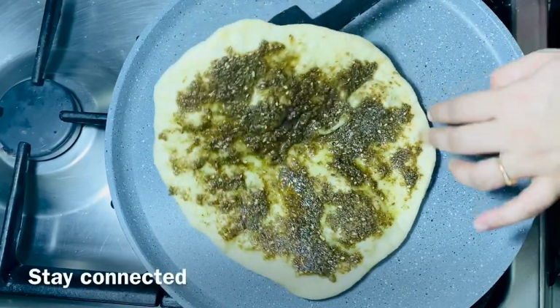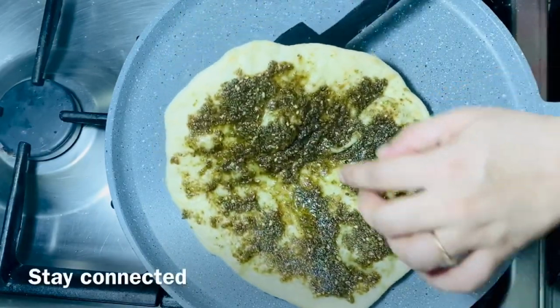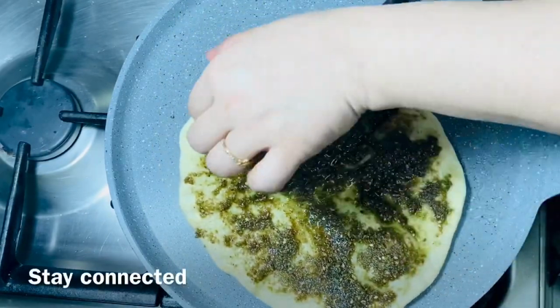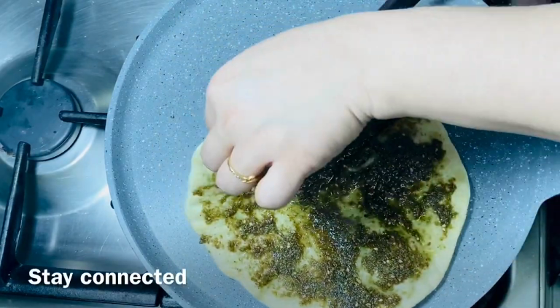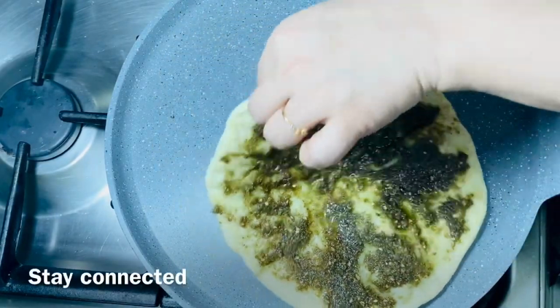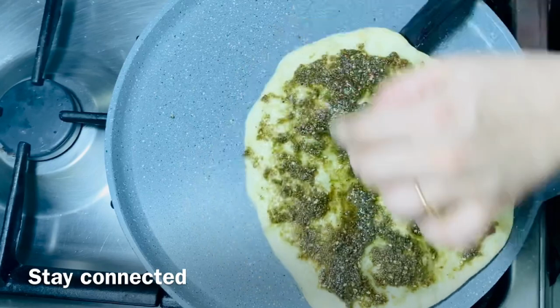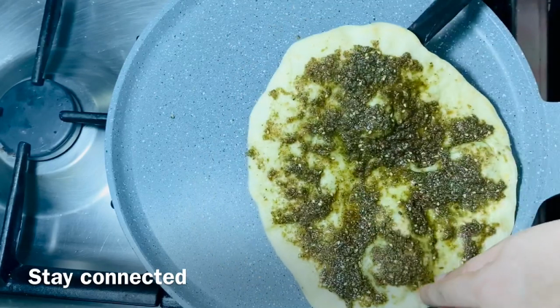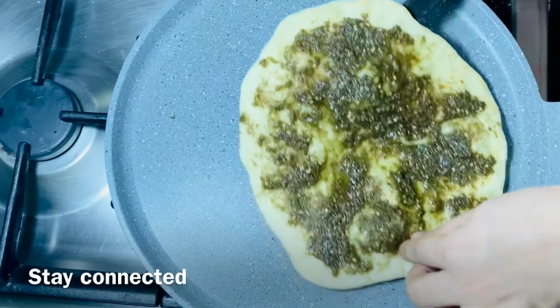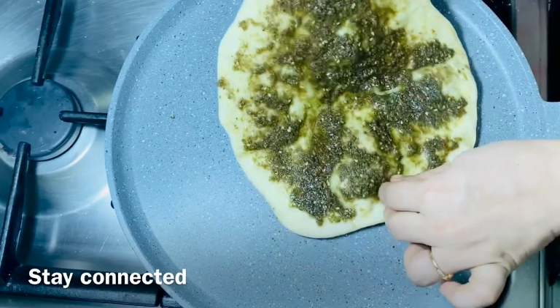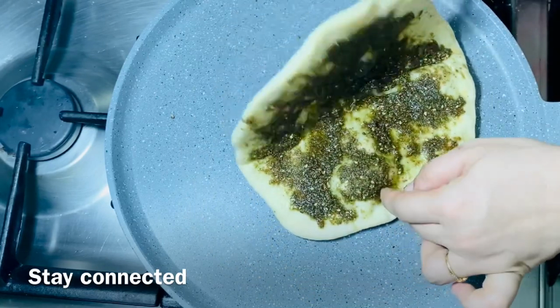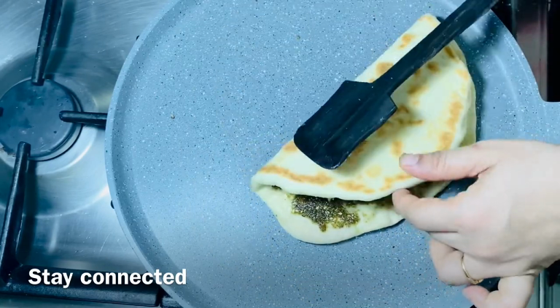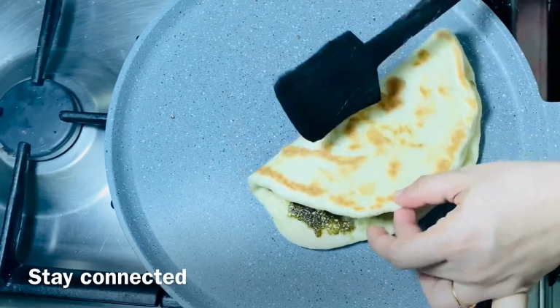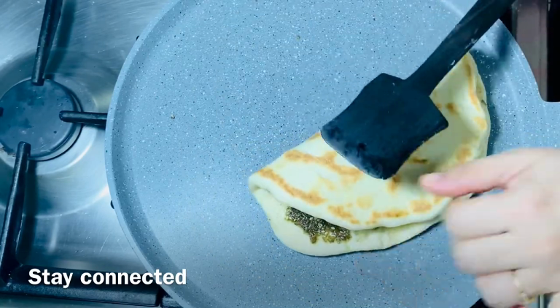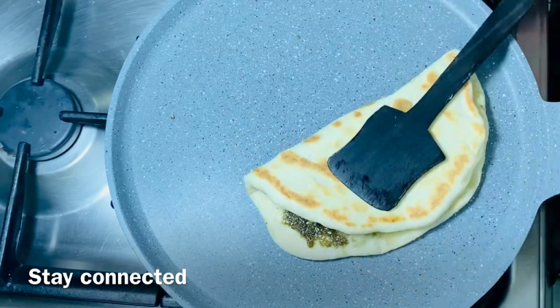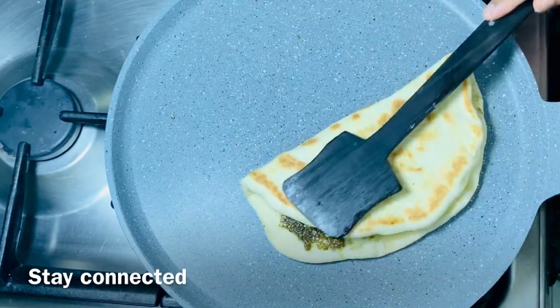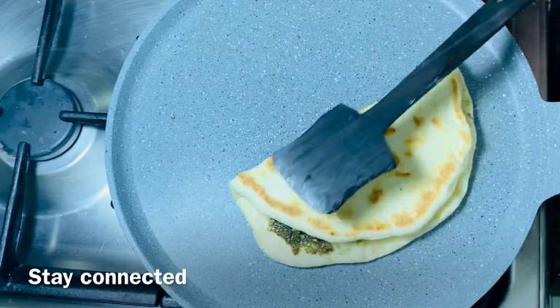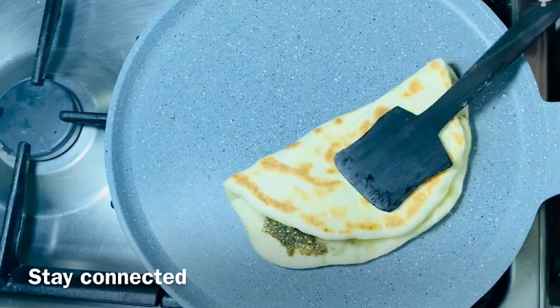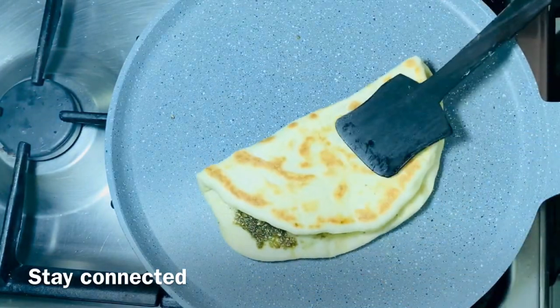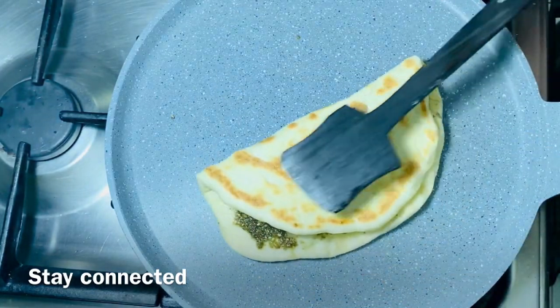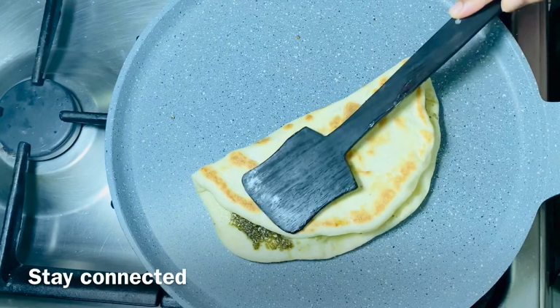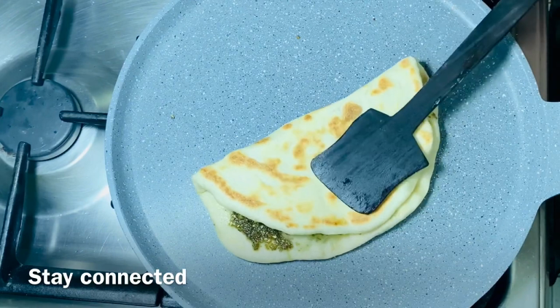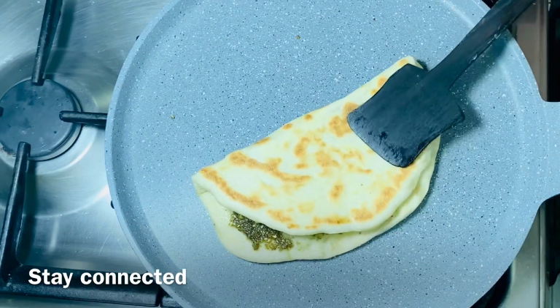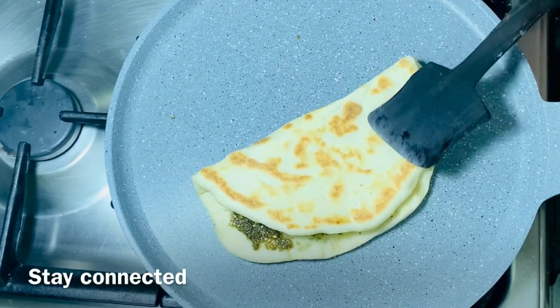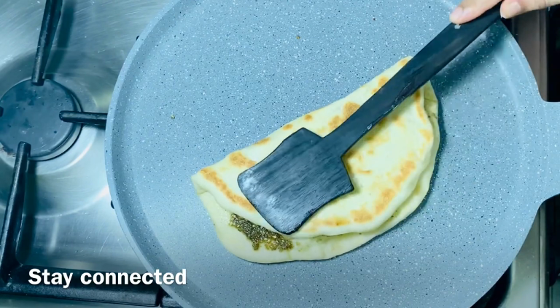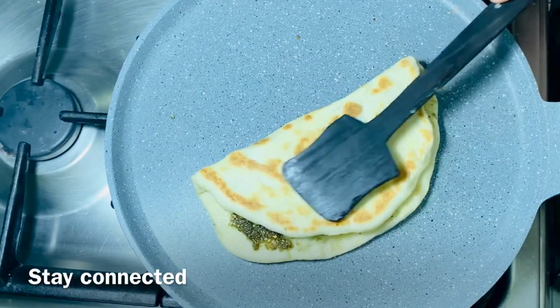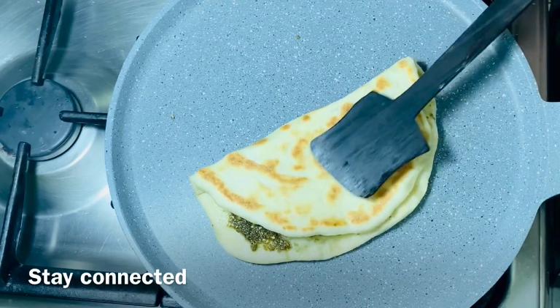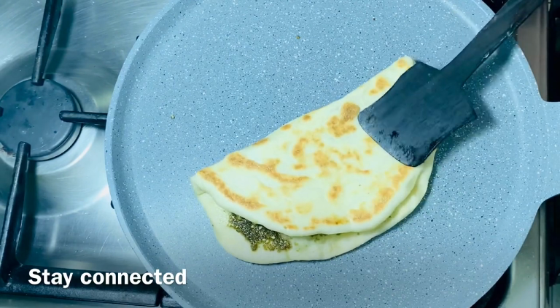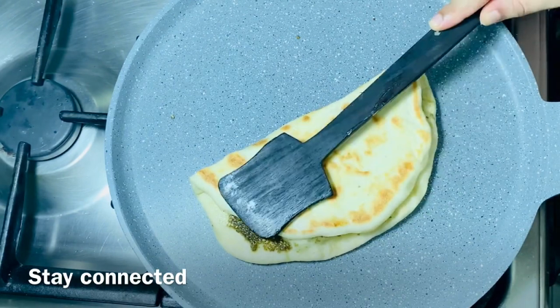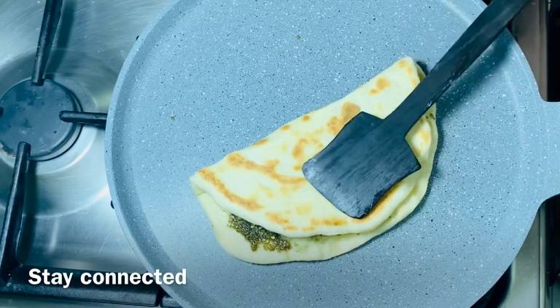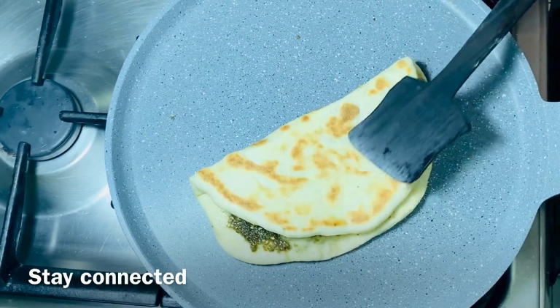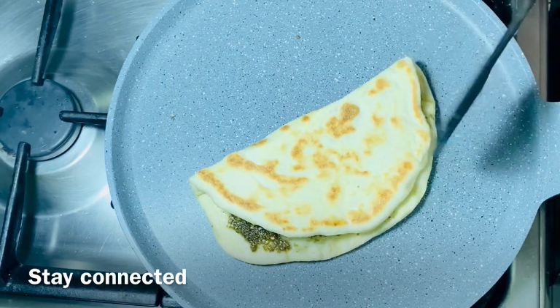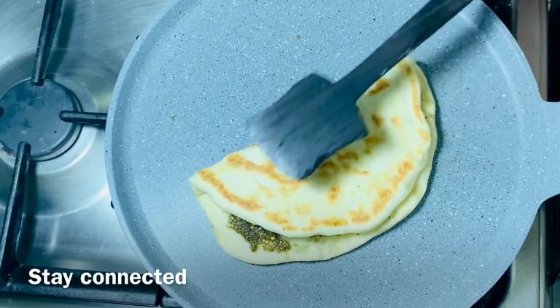Now it can be time to take a breakfast. I will try to cook the breakfast in the morning. I will tell you how I will cook this manakish.